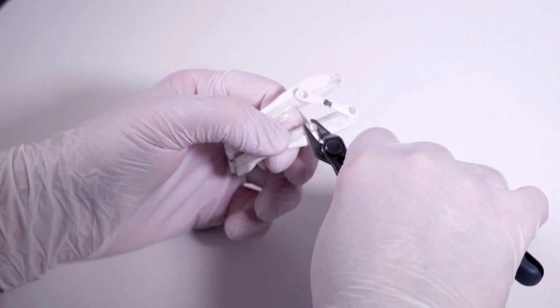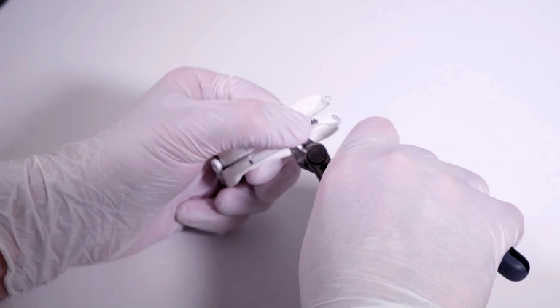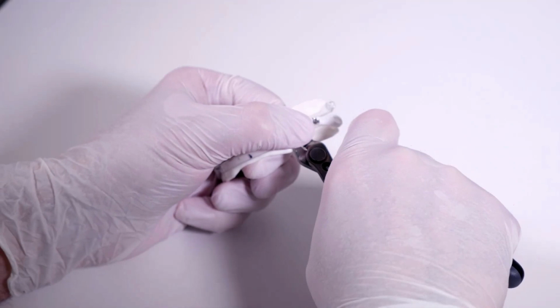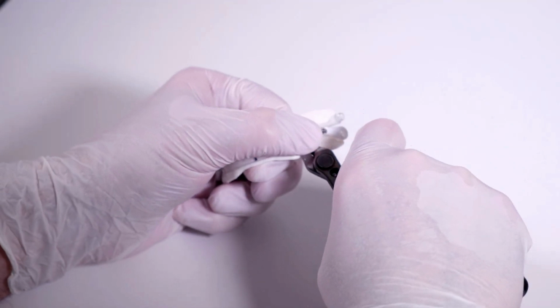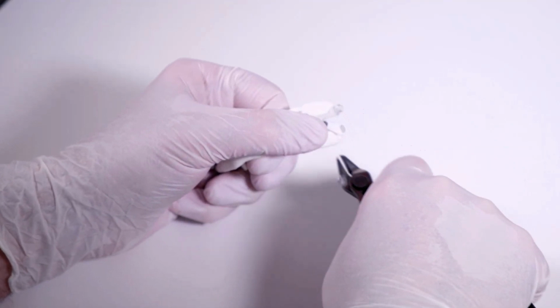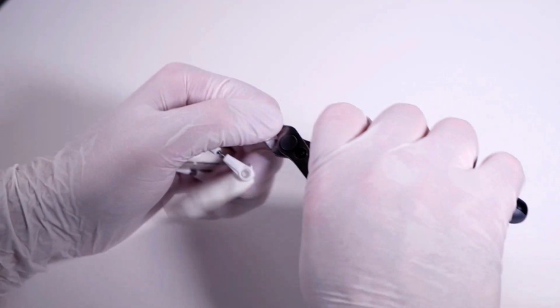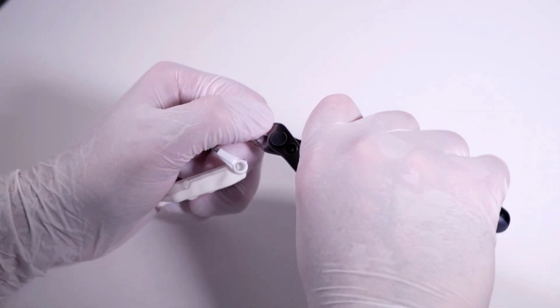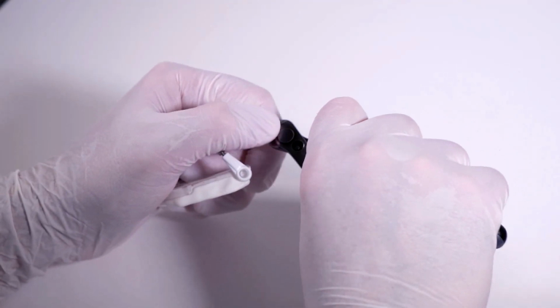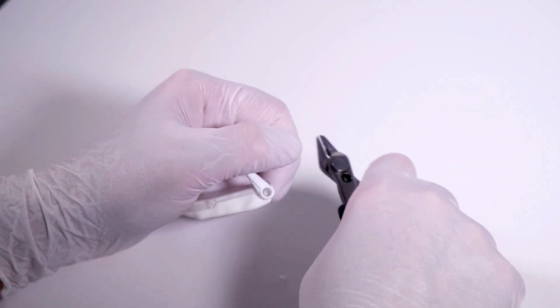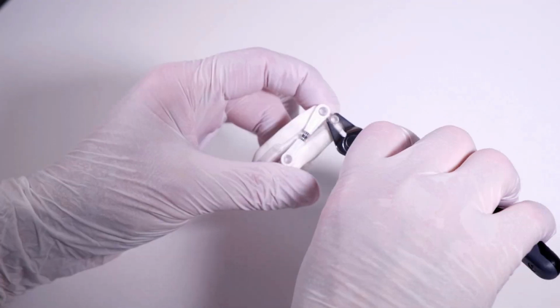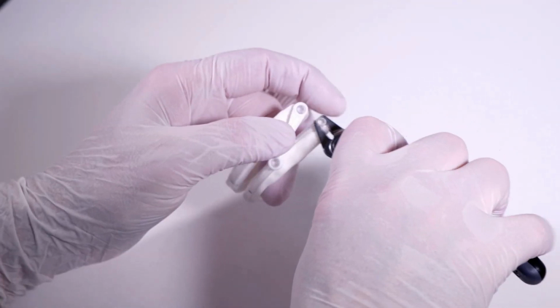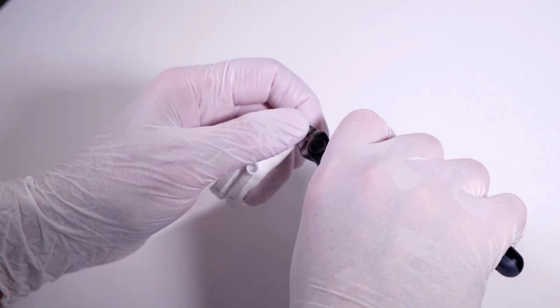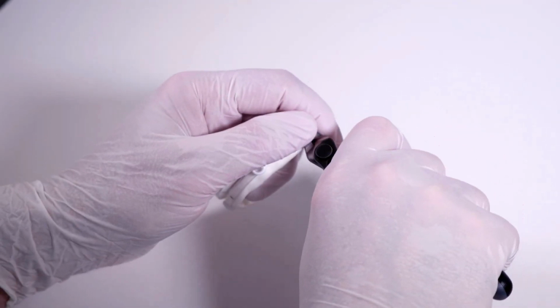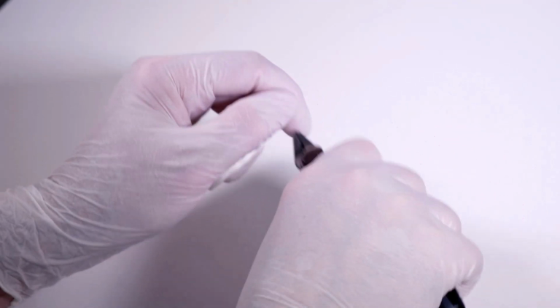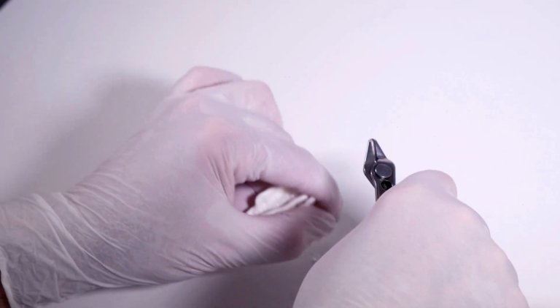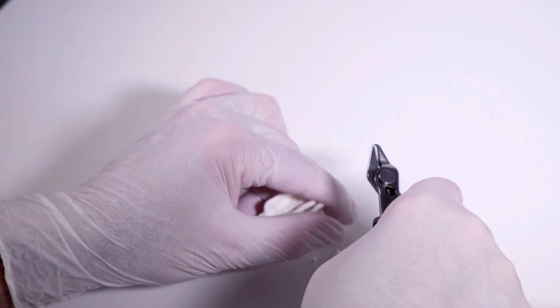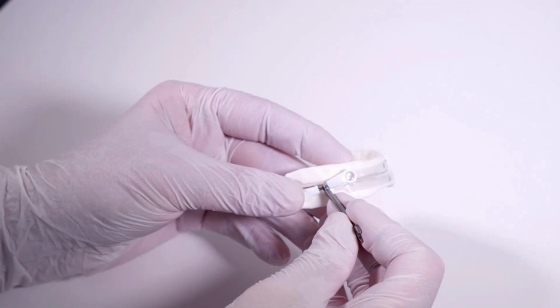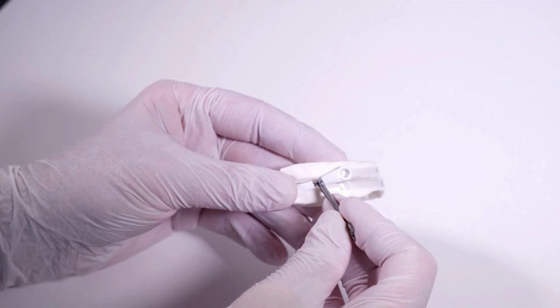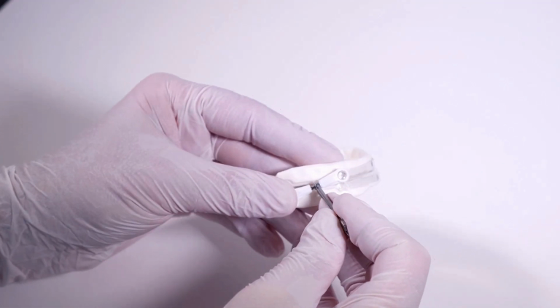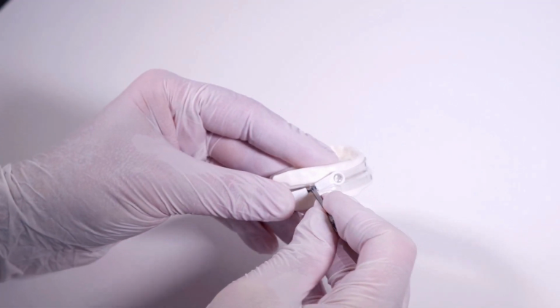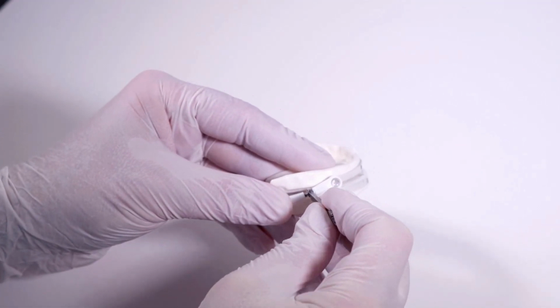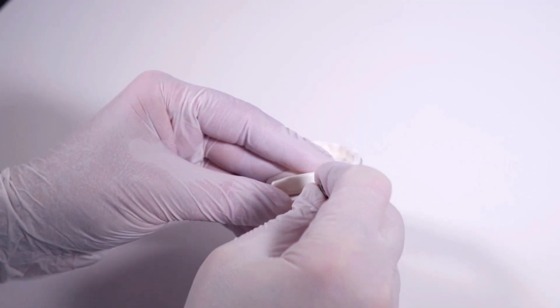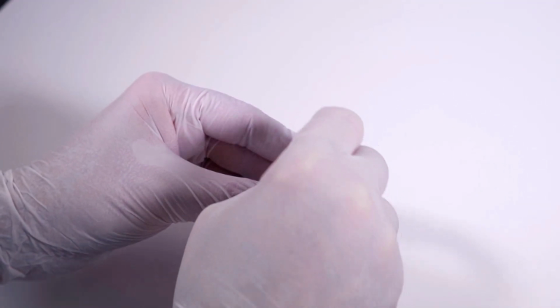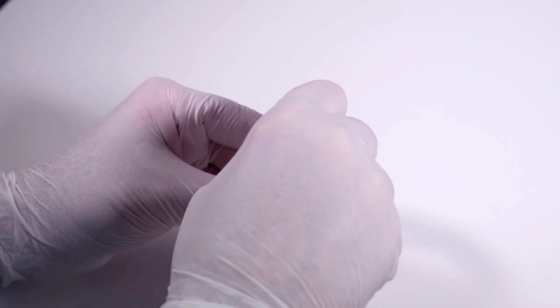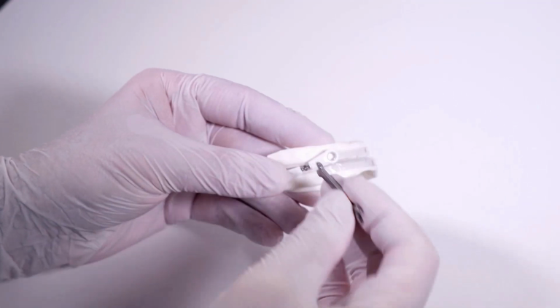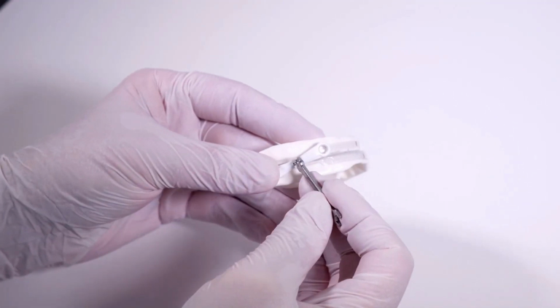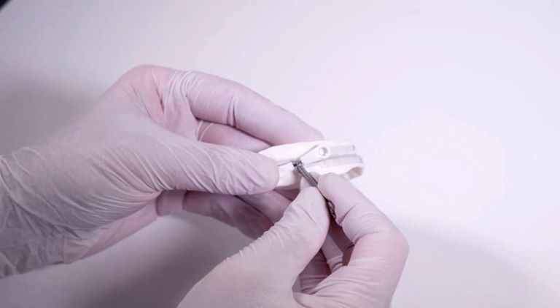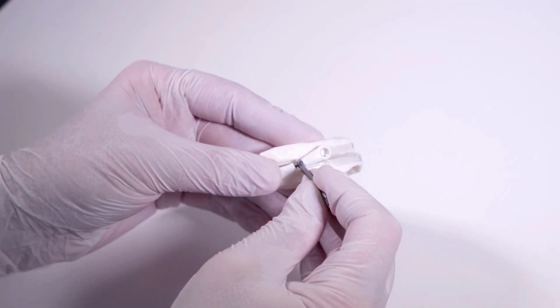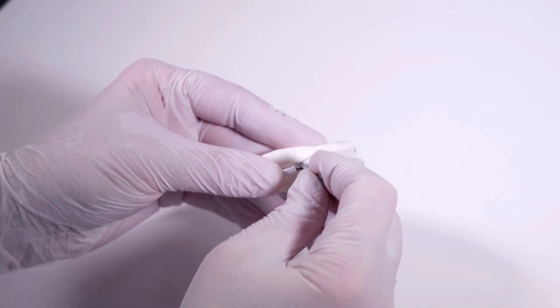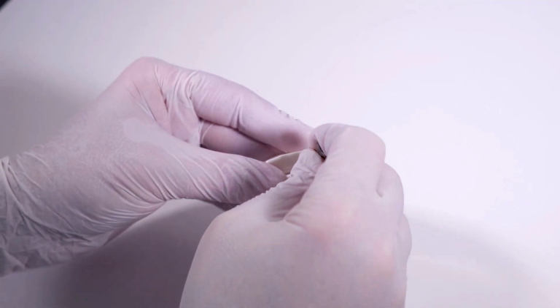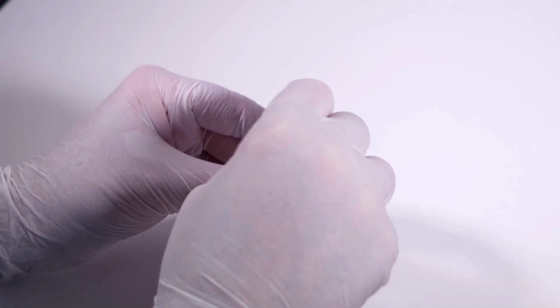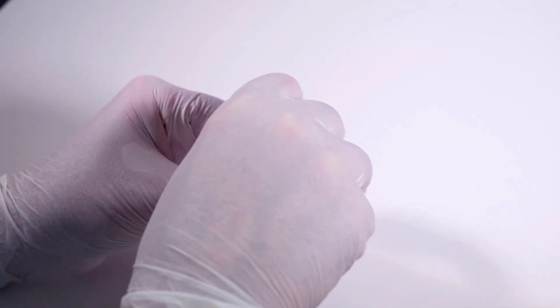The four unused fixation knobs can be removed with a side cutter. The extent of the lower jaw advancement depends upon the length of the connectors. The shorter the connectors, the larger the lower jaw advancement.